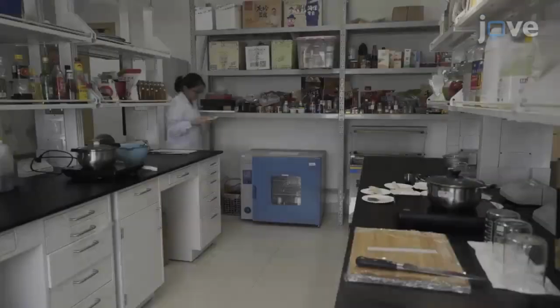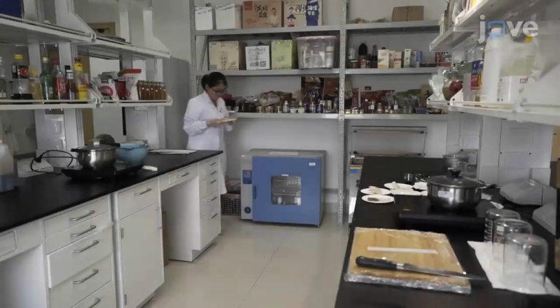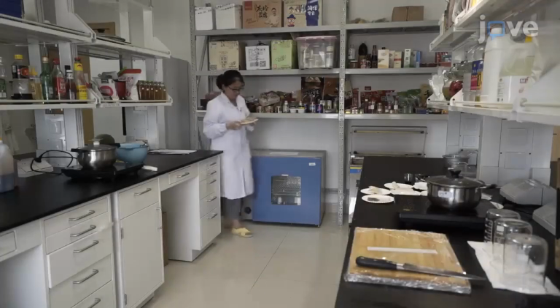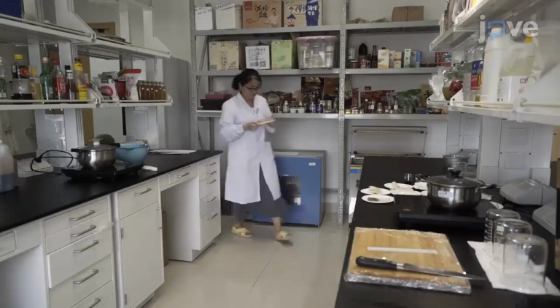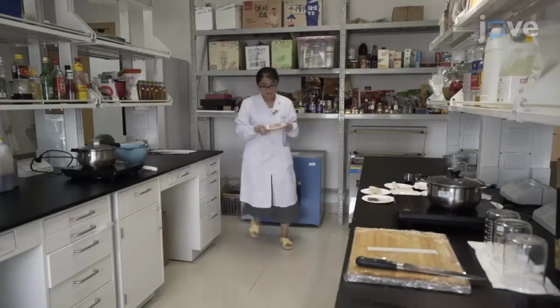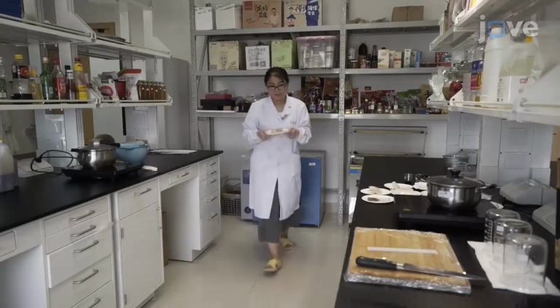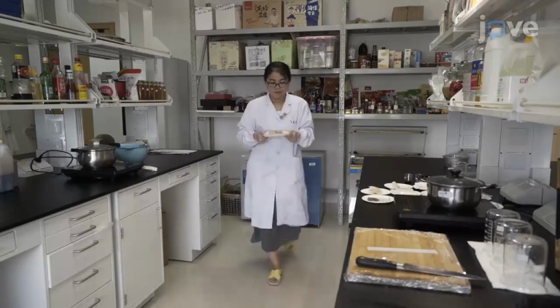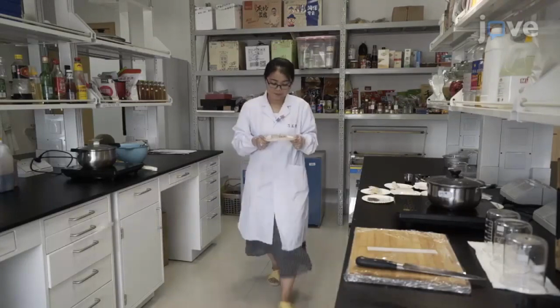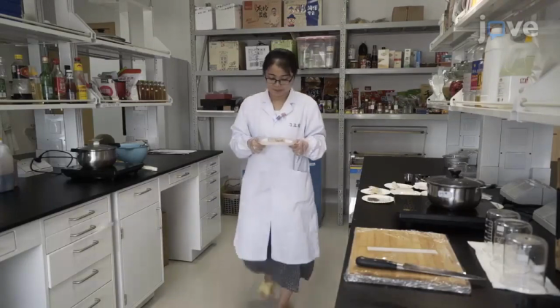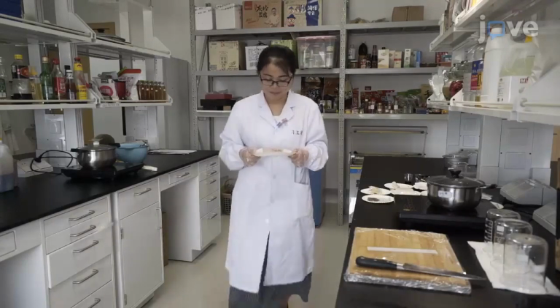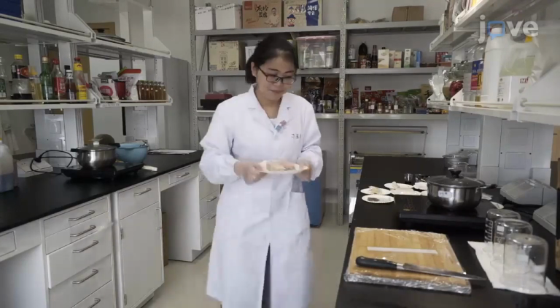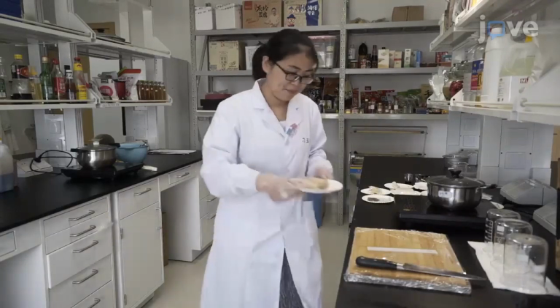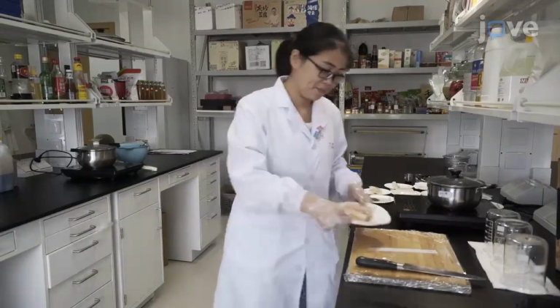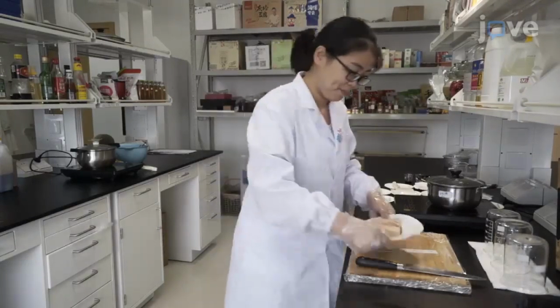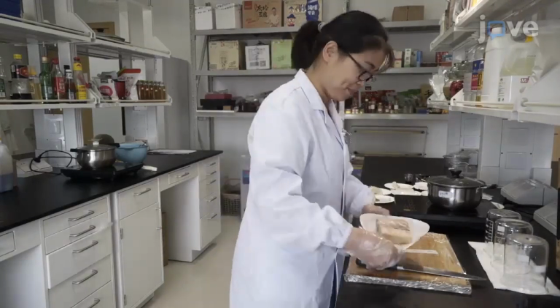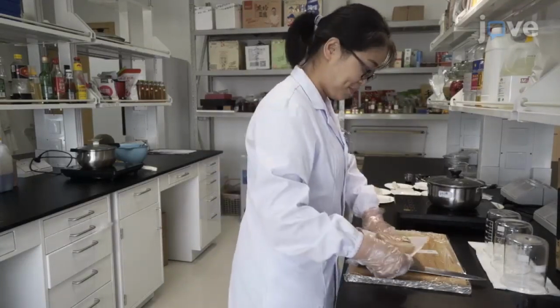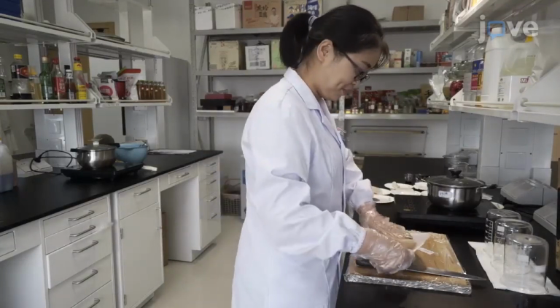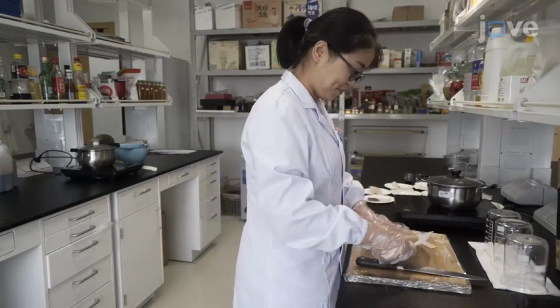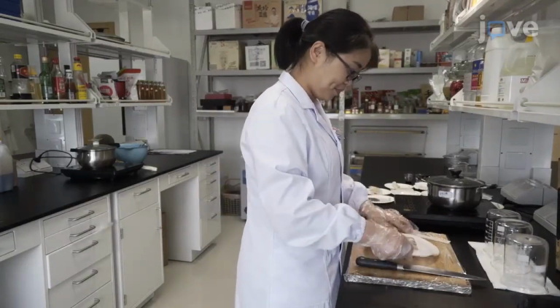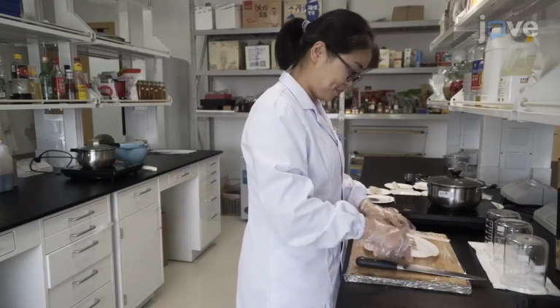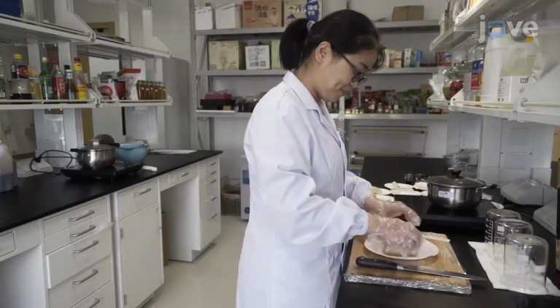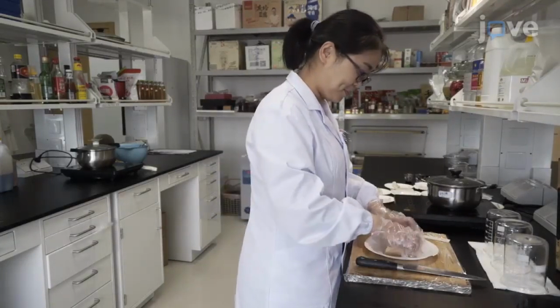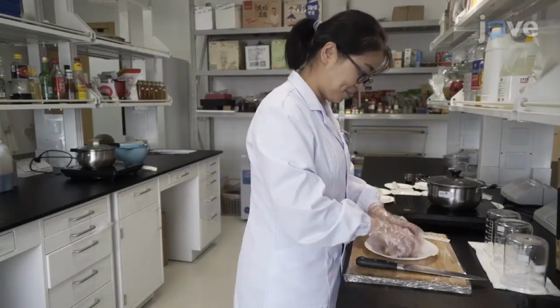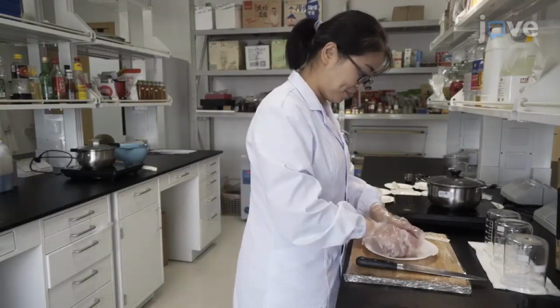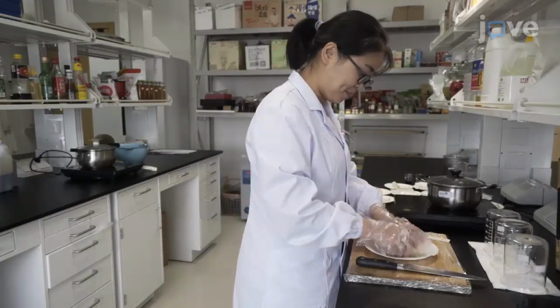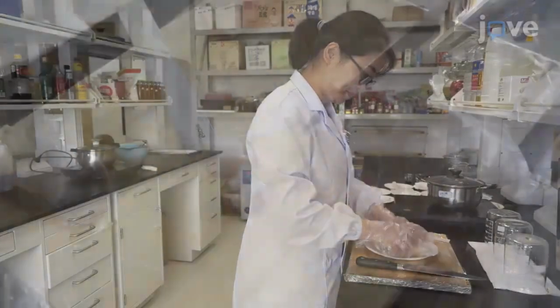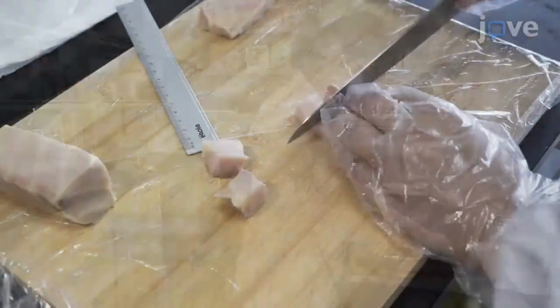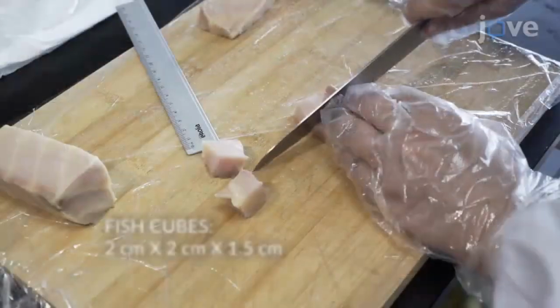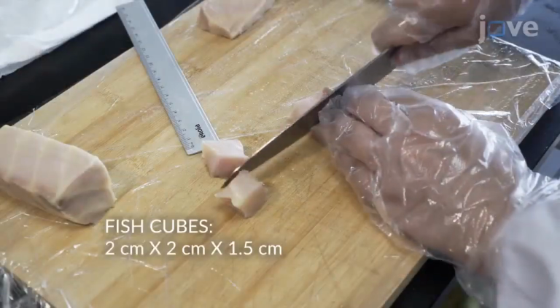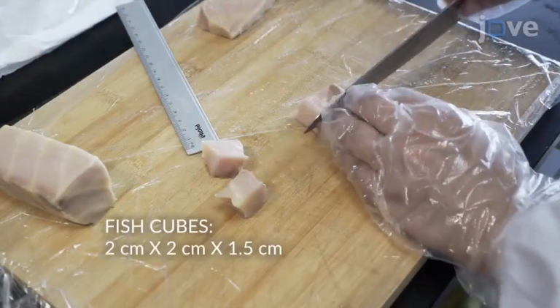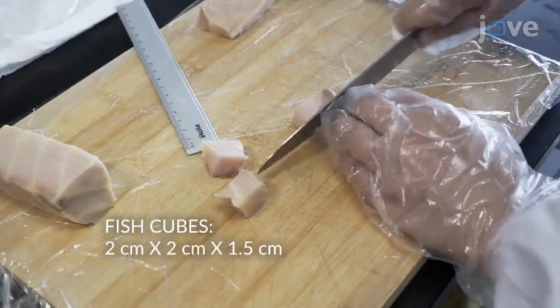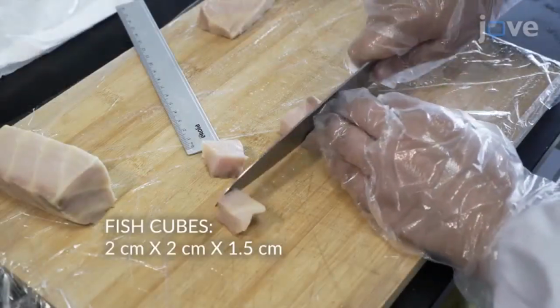To begin this procedure, thaw, clean, and skin frozen sturgeon meat as outlined in the text protocol. Cut the fish into cubes.